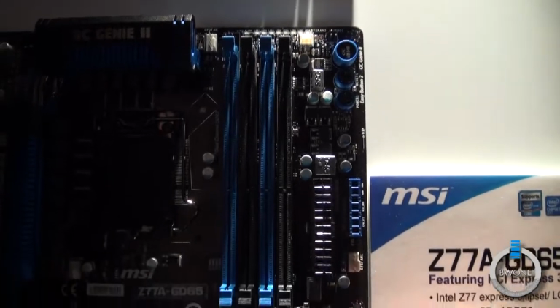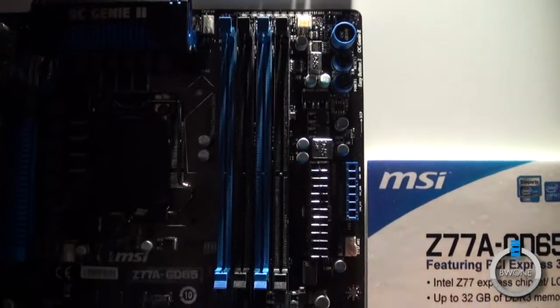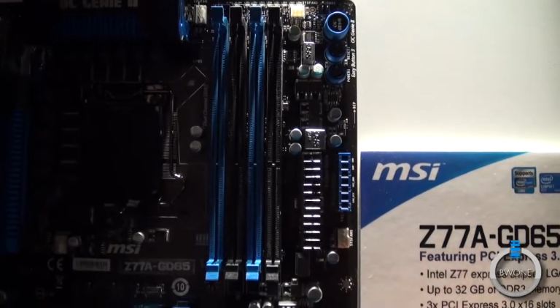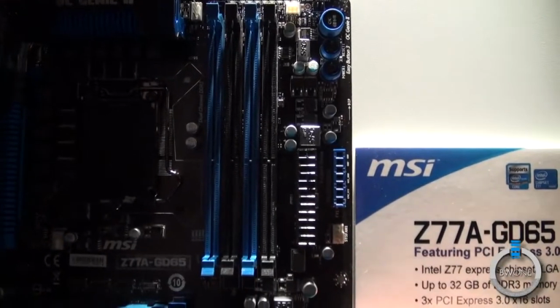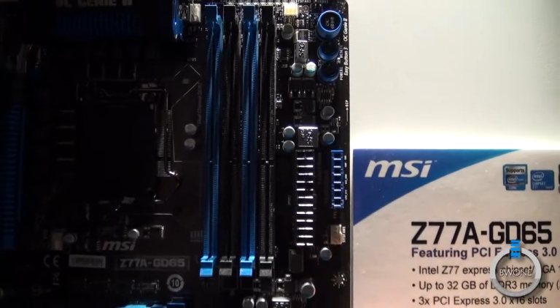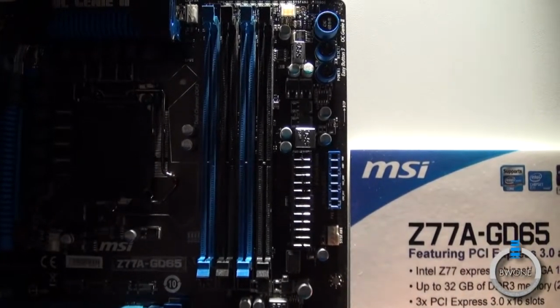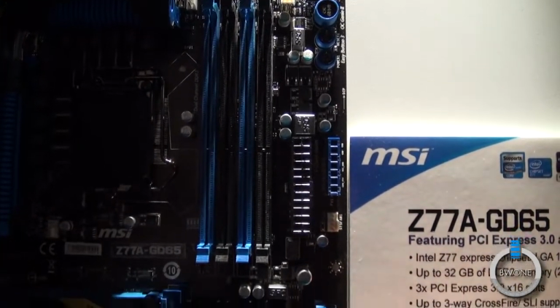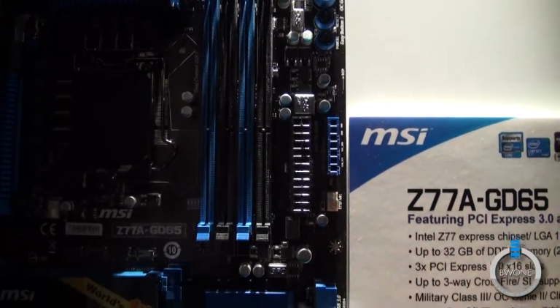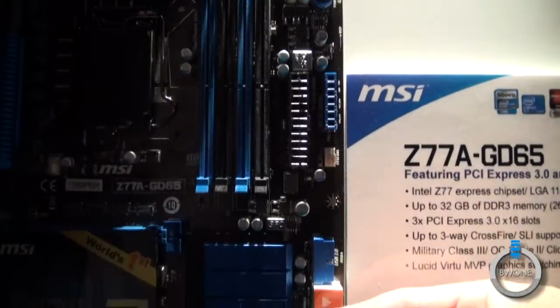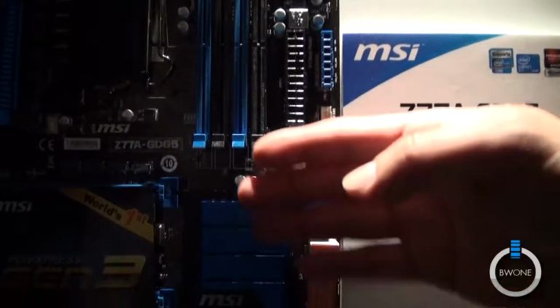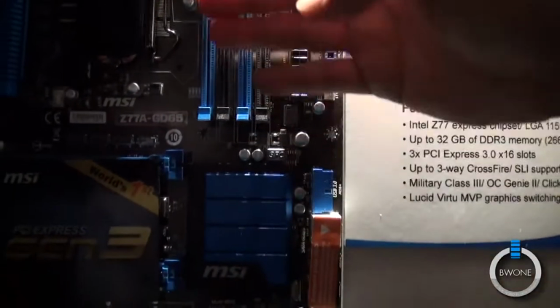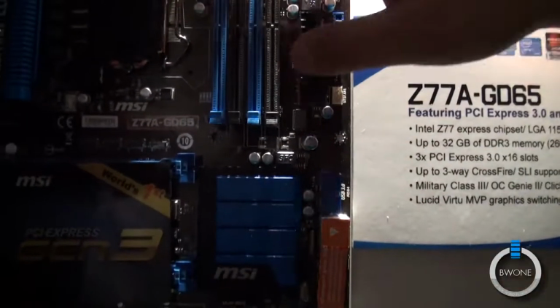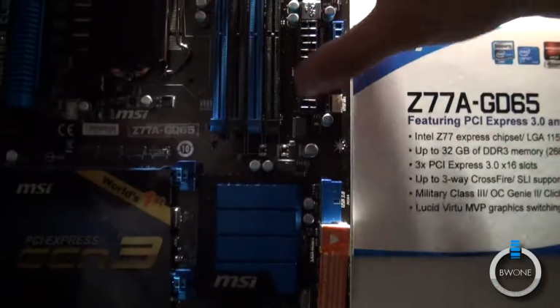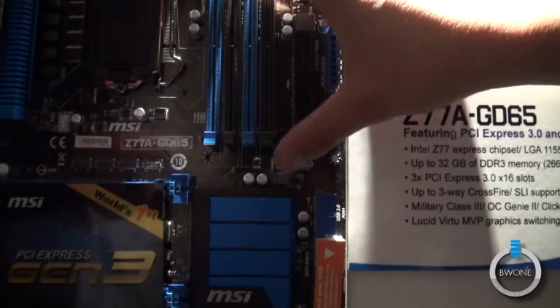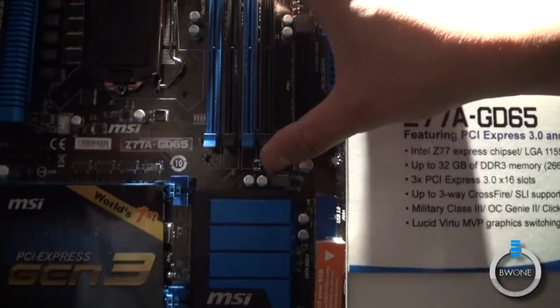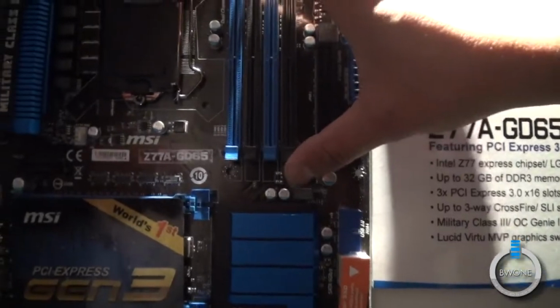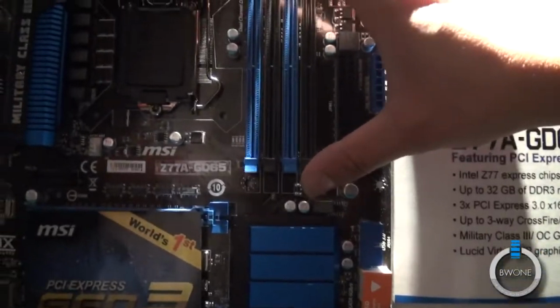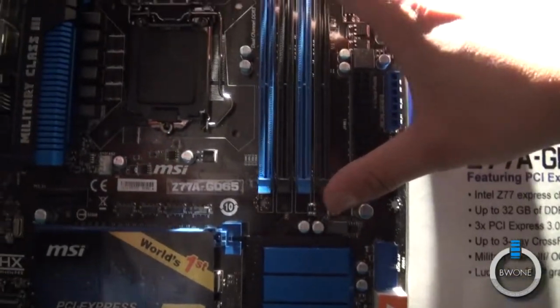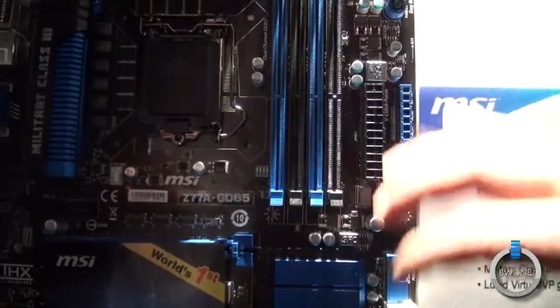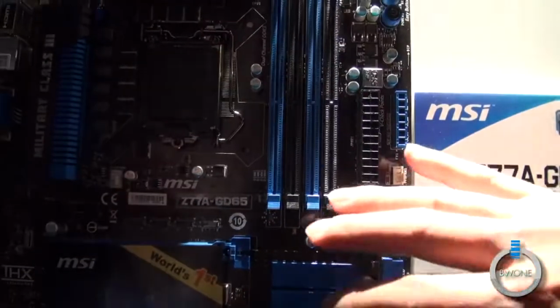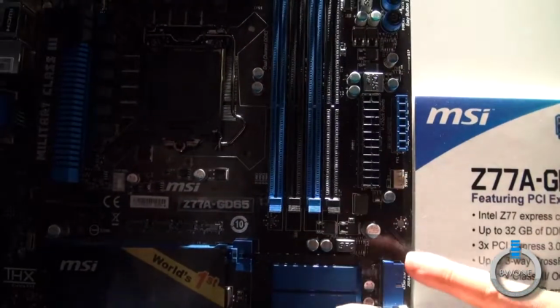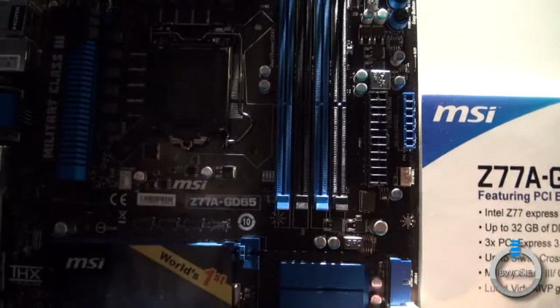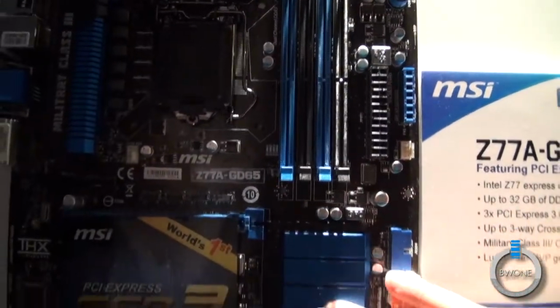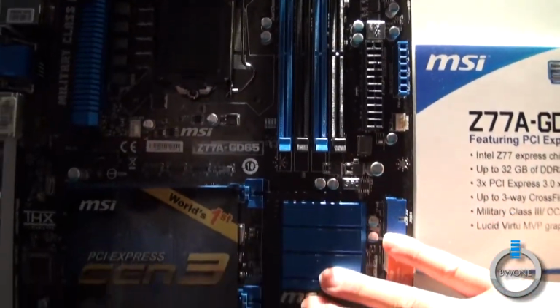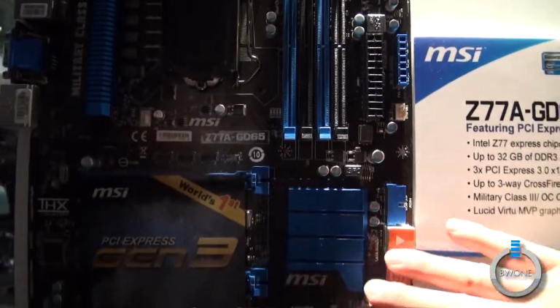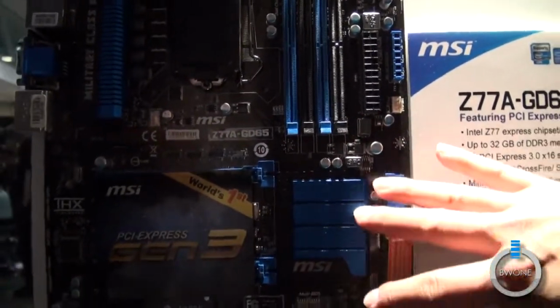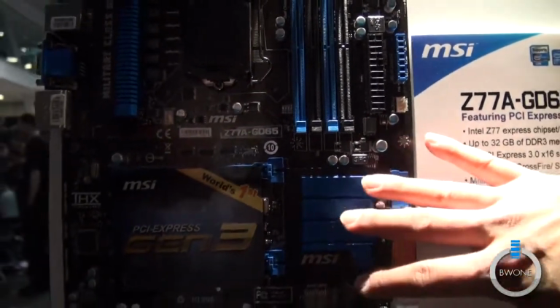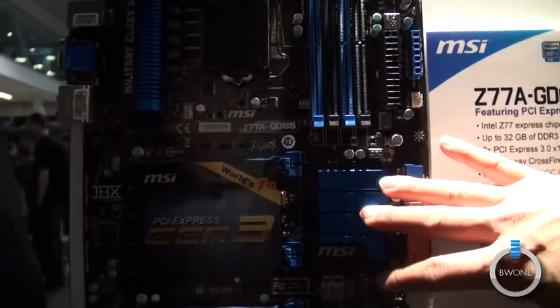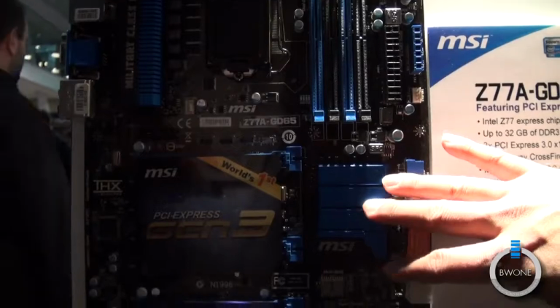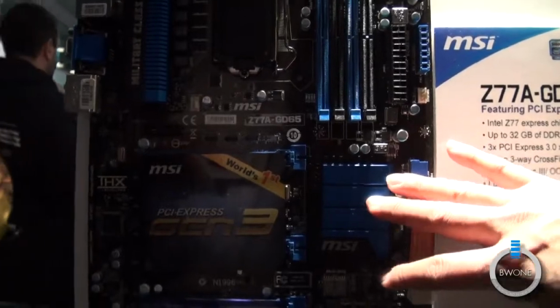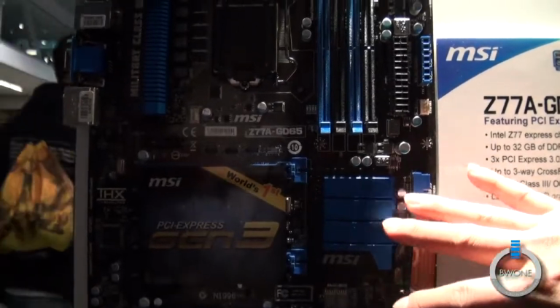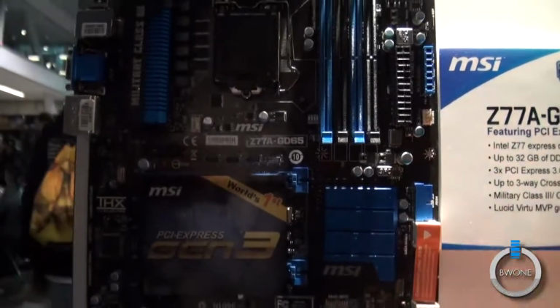90 degree right angle USB 3.0 headers. It supports up to 32 gigs of memory. And also with the Z77 chipset, it has native USB 3.0 on board.